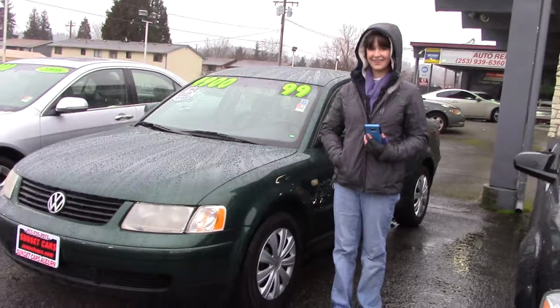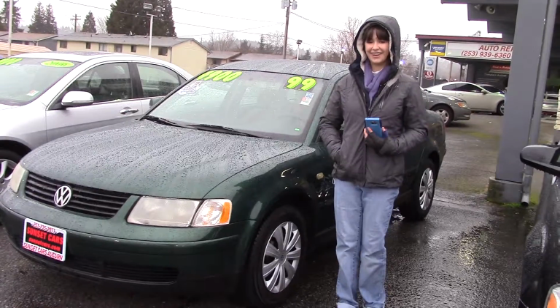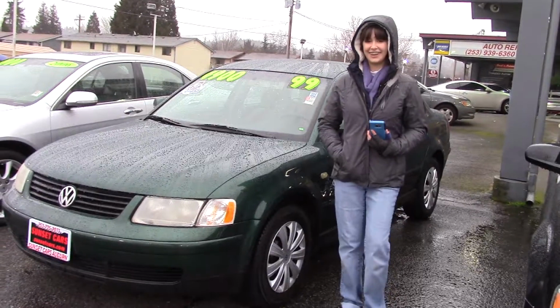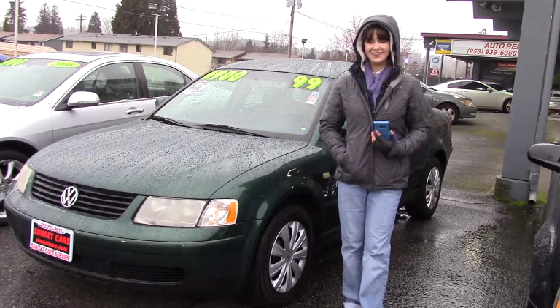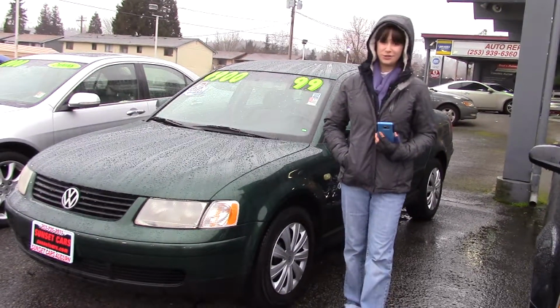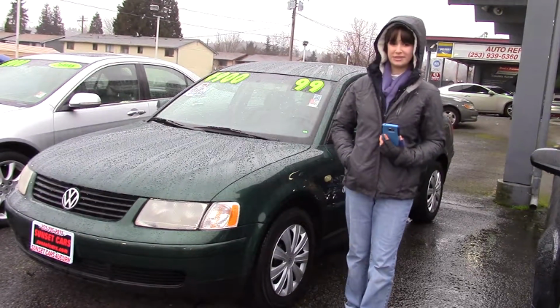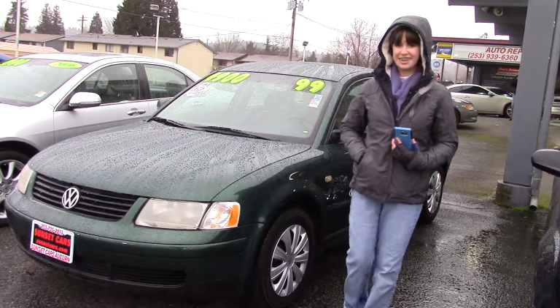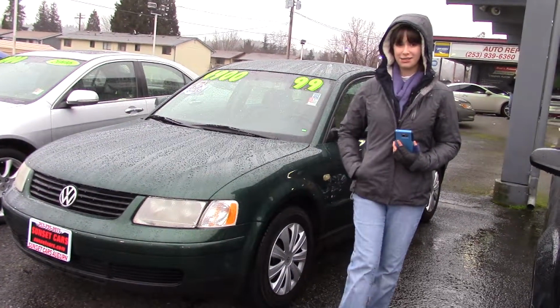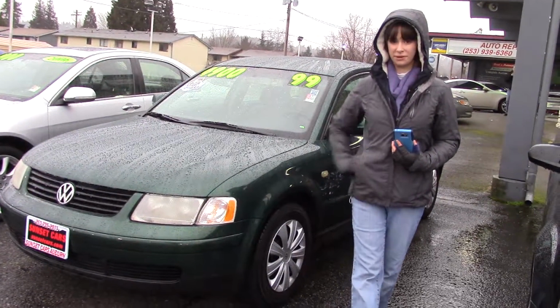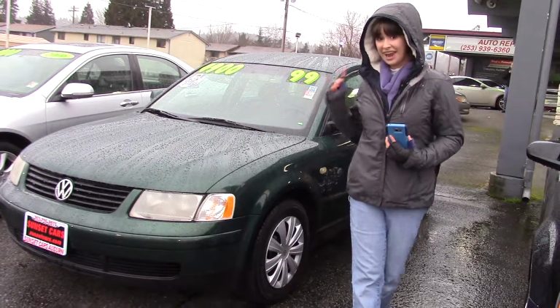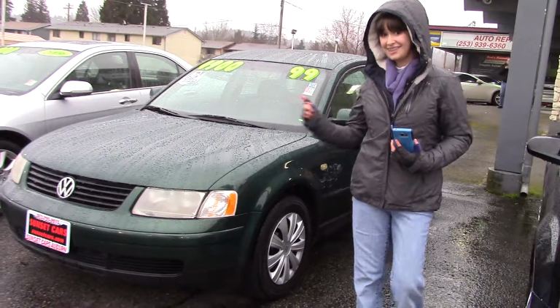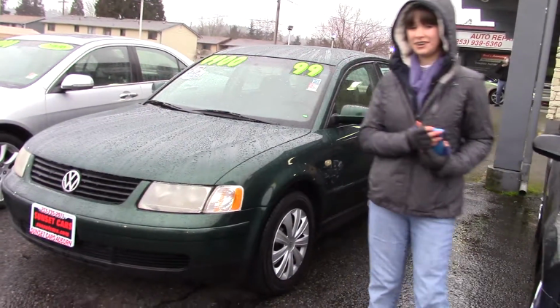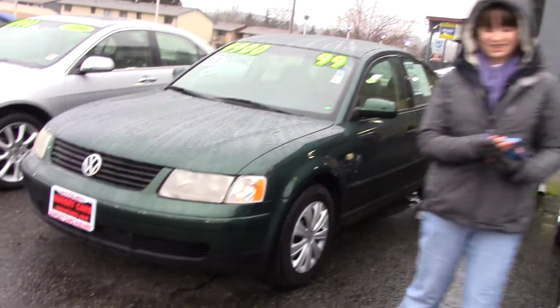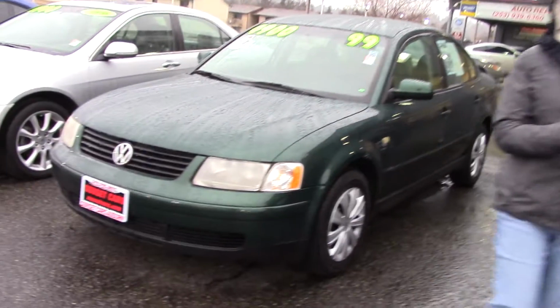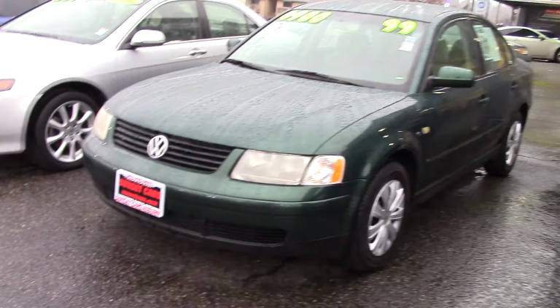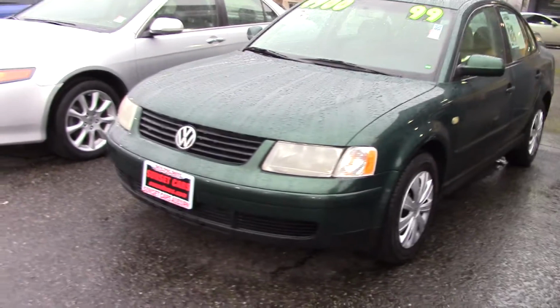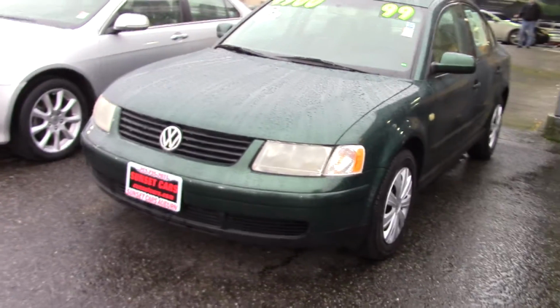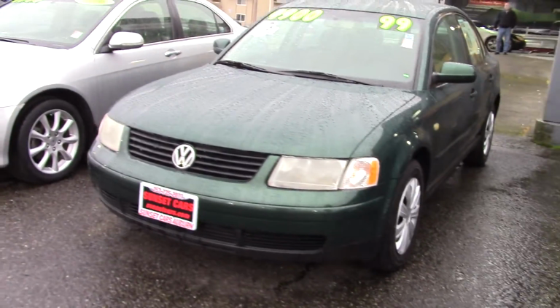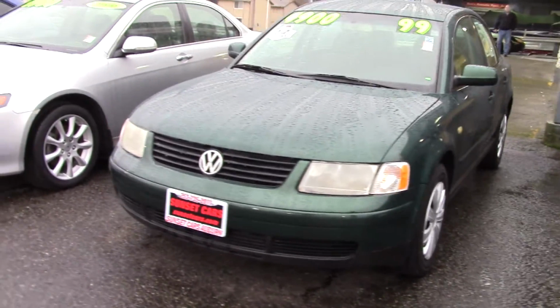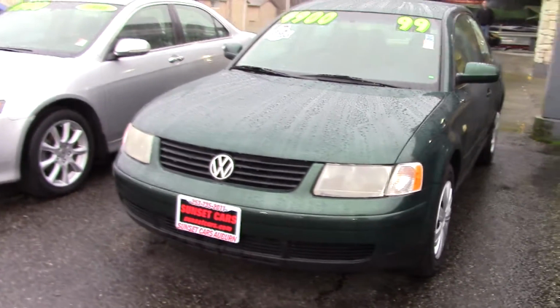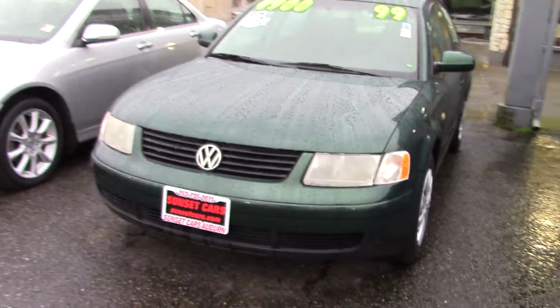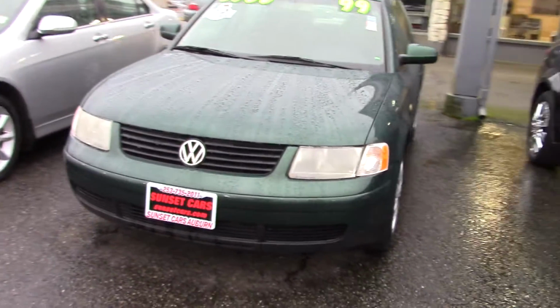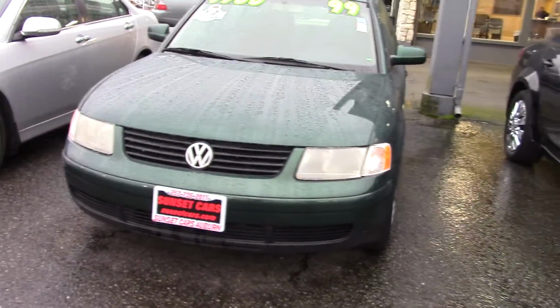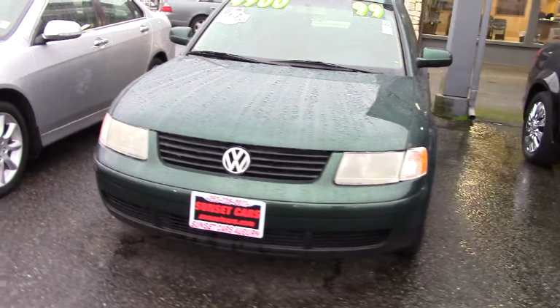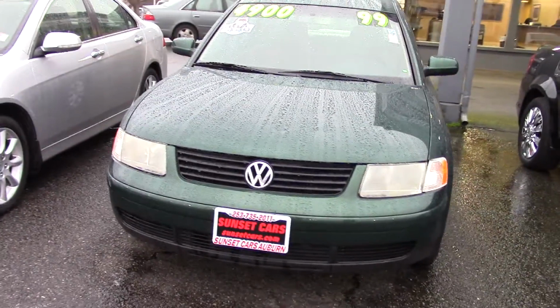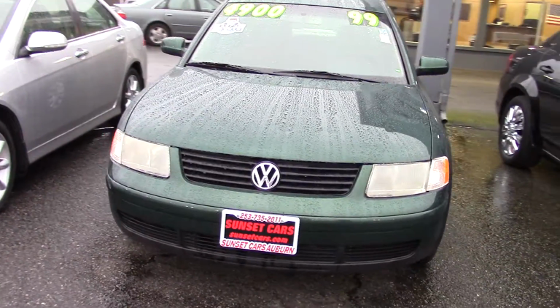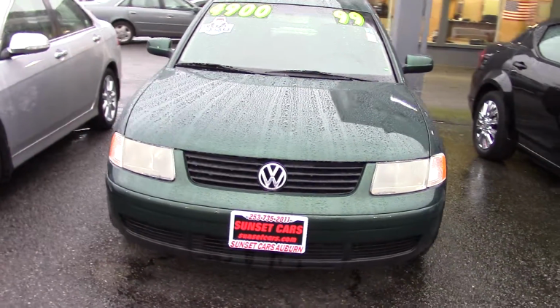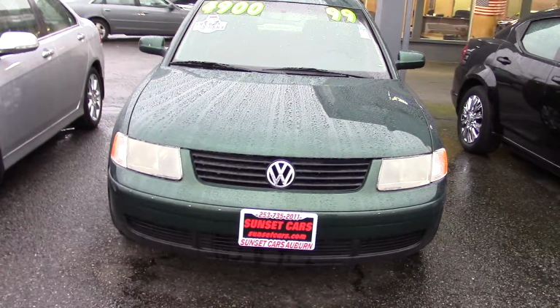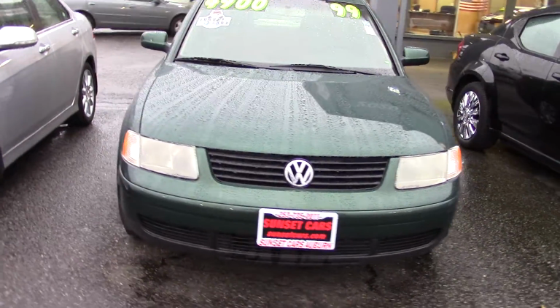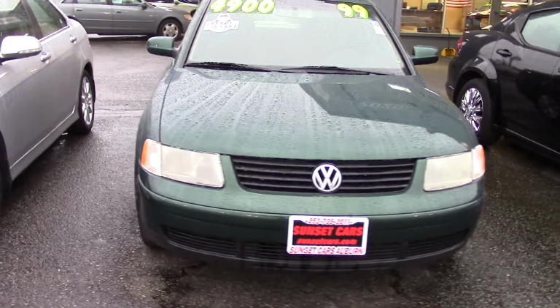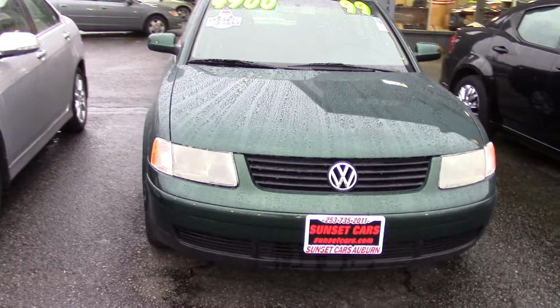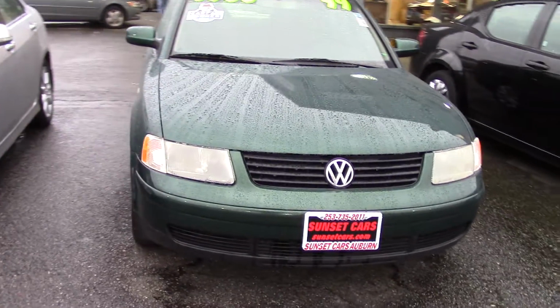Hi there, this is Jordan with Sunset Cars of Auburn, and this is our 1999 Volkswagen Passat GLS 1.8T, stock number 96878.